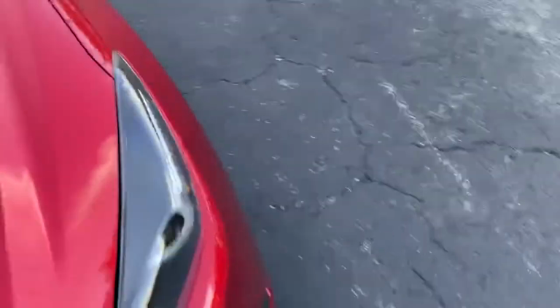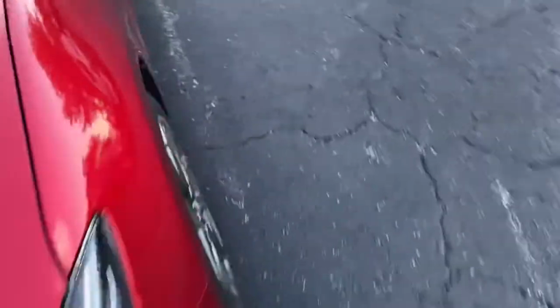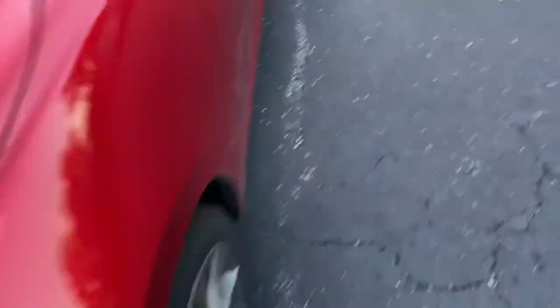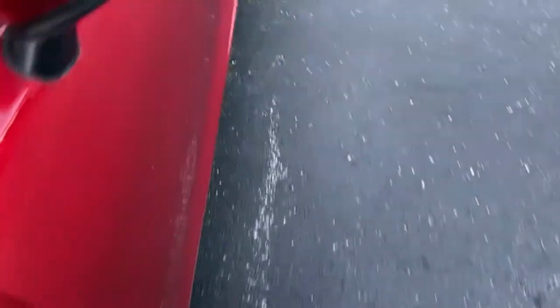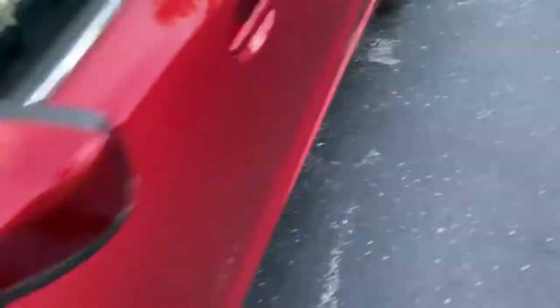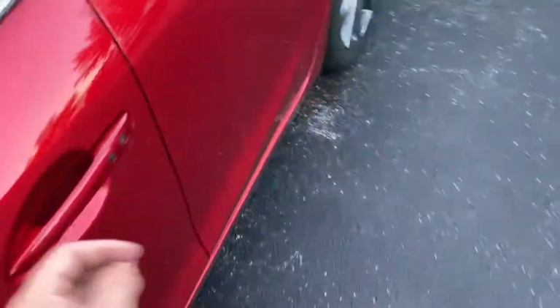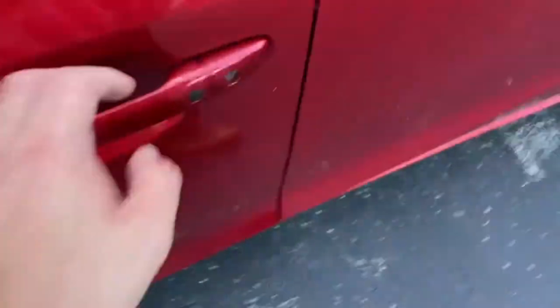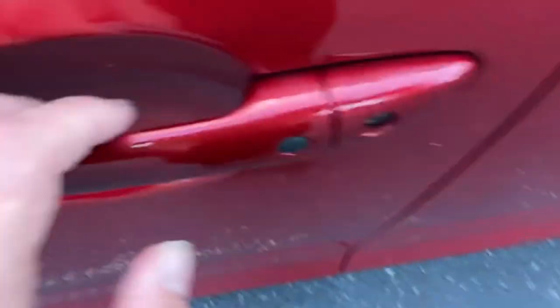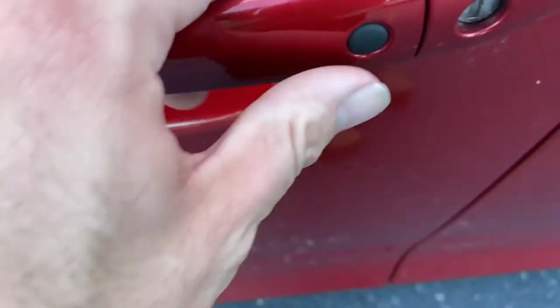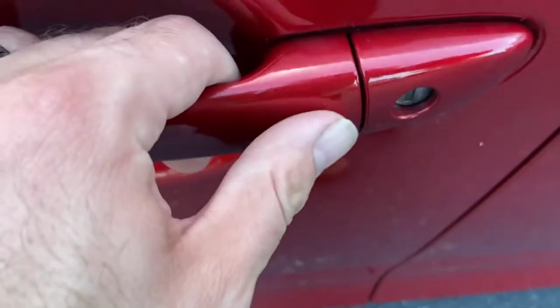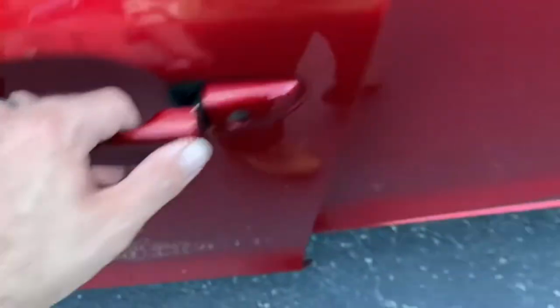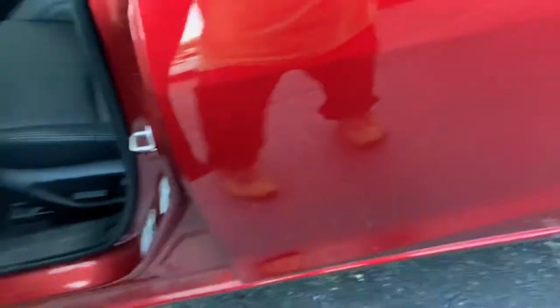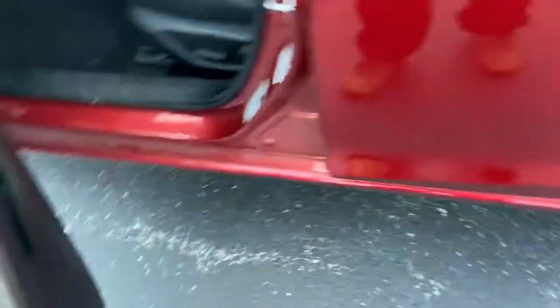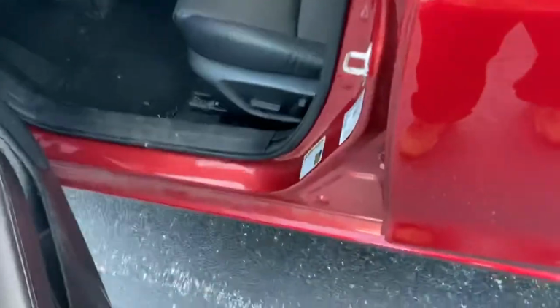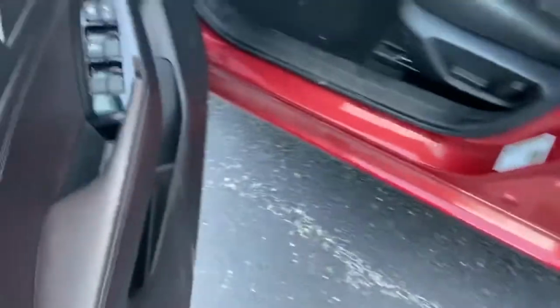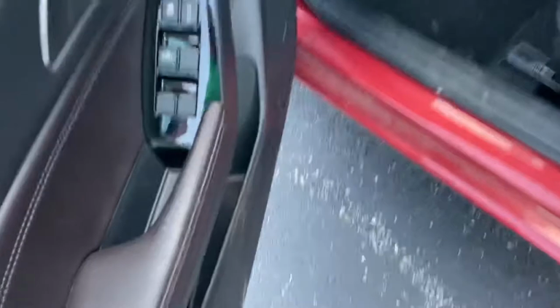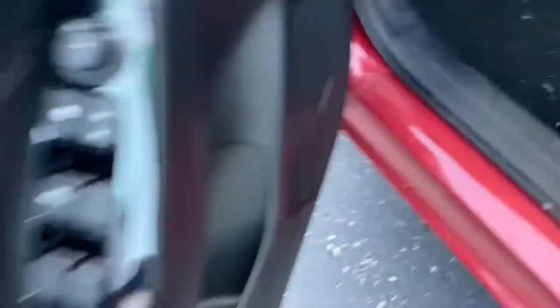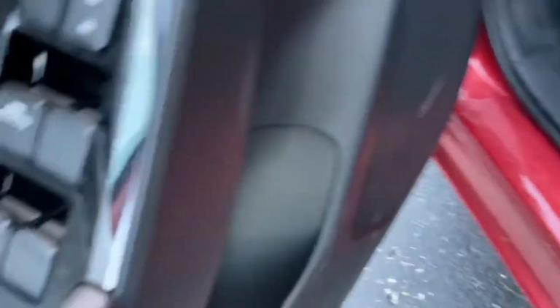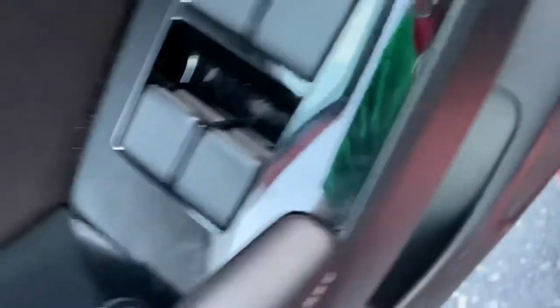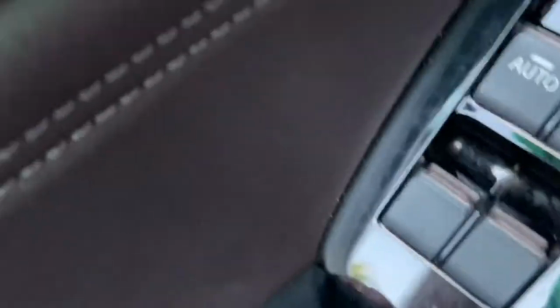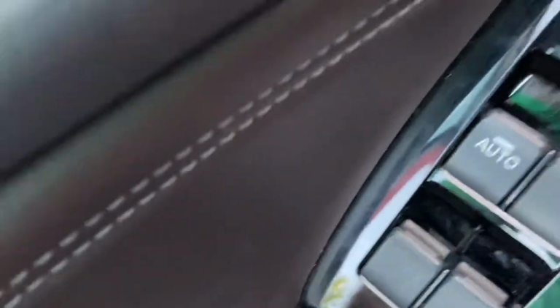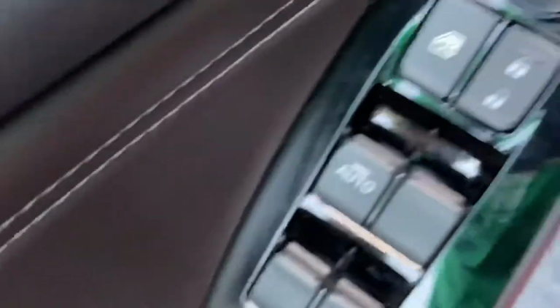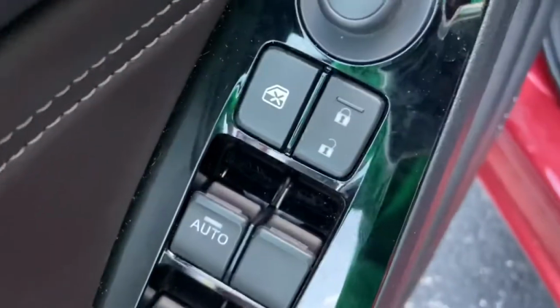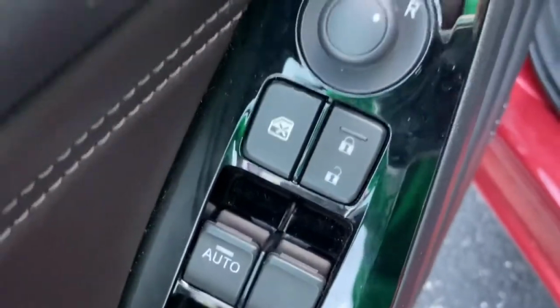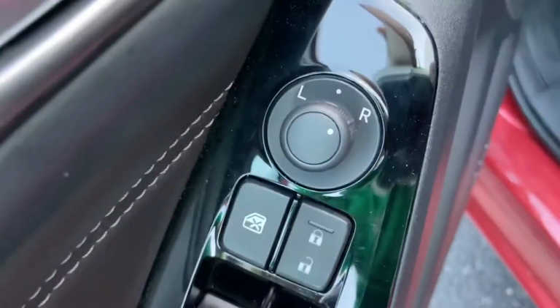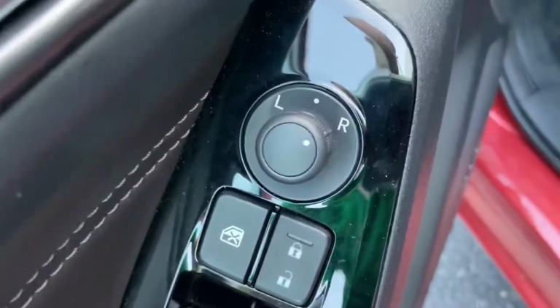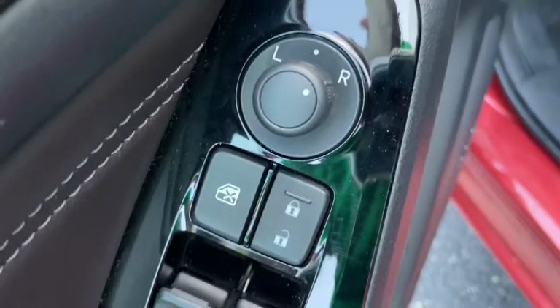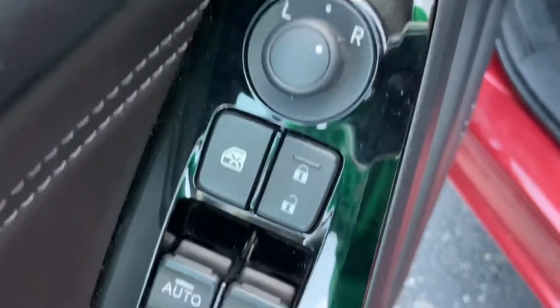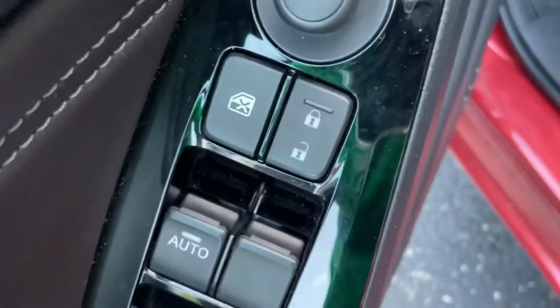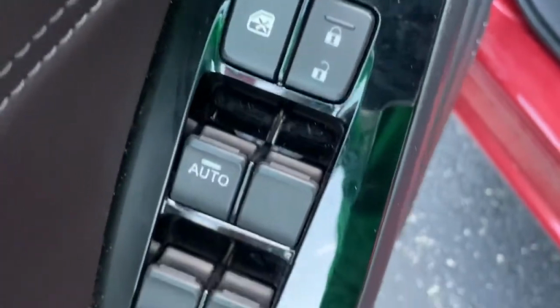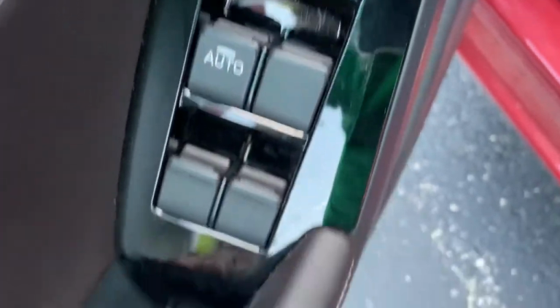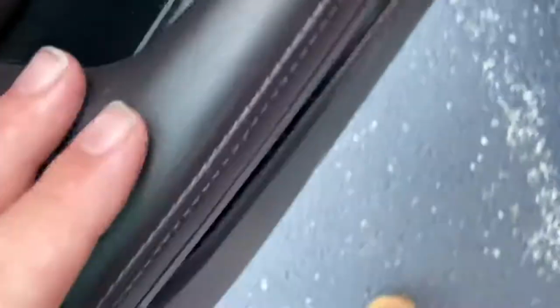The vehicle does have intelligent entry, so we'll step inside. On the door you have some very nice soft leather — or leather-like — padding, power windows, power locks, and power mirrors.